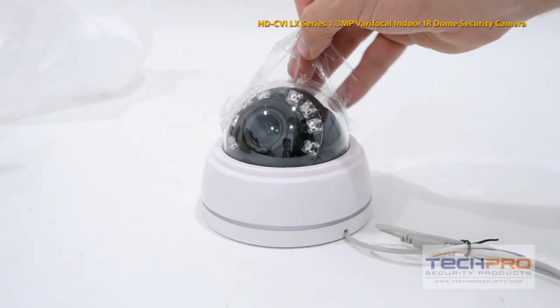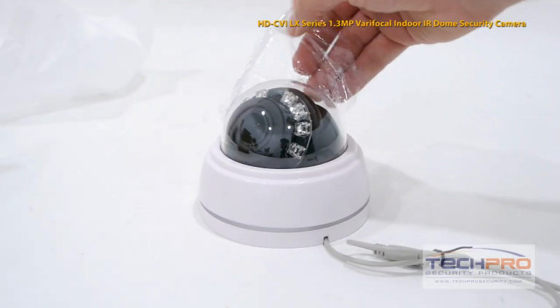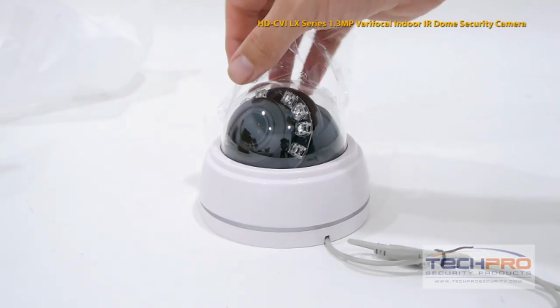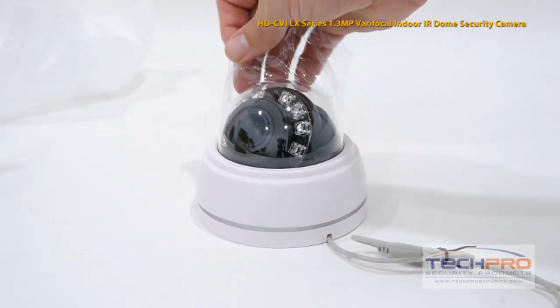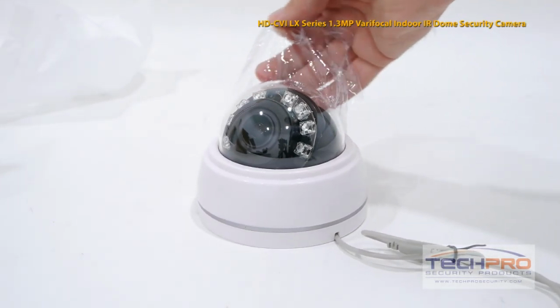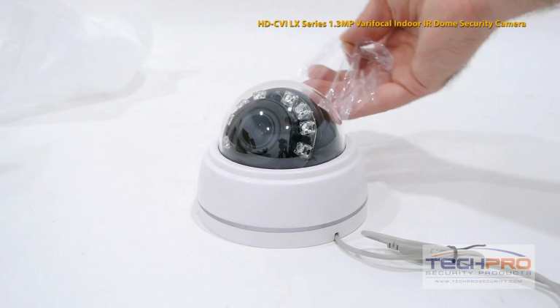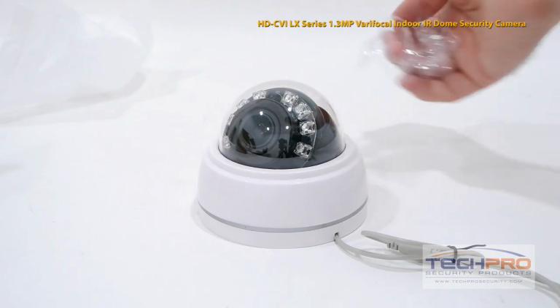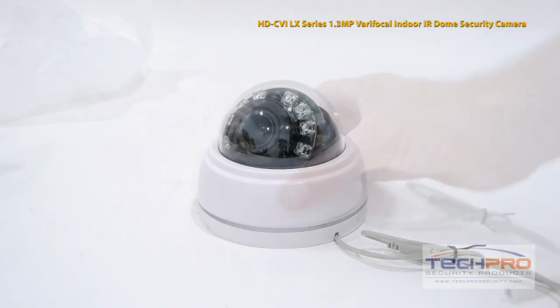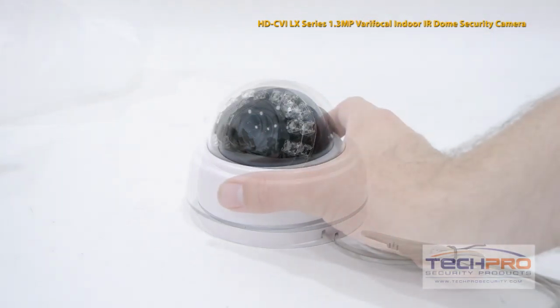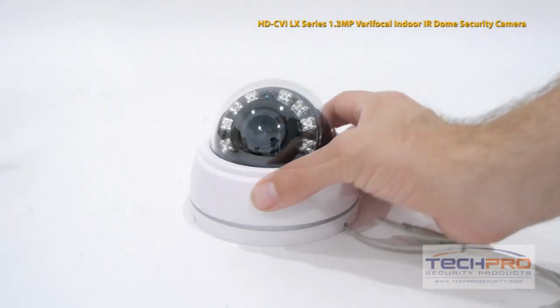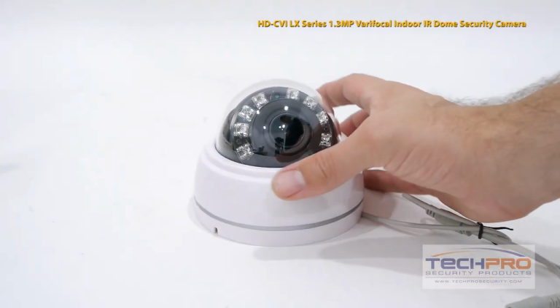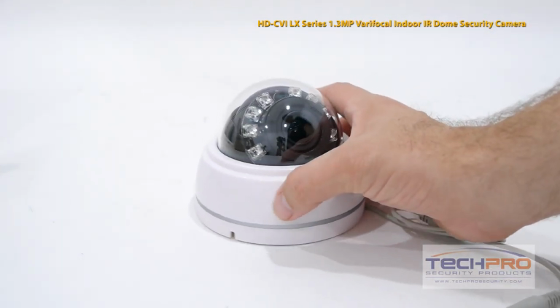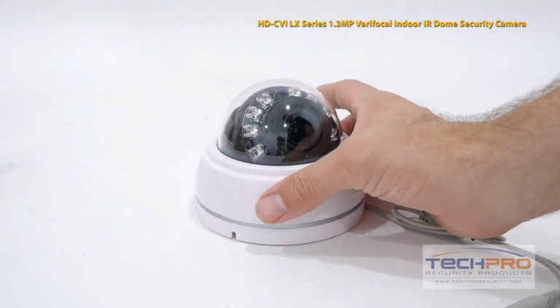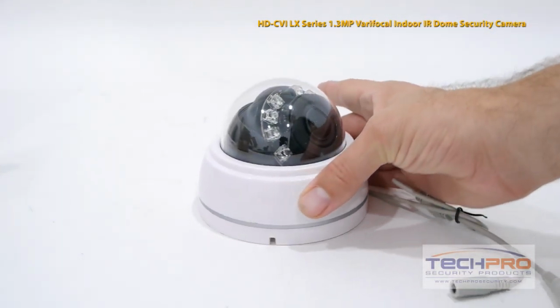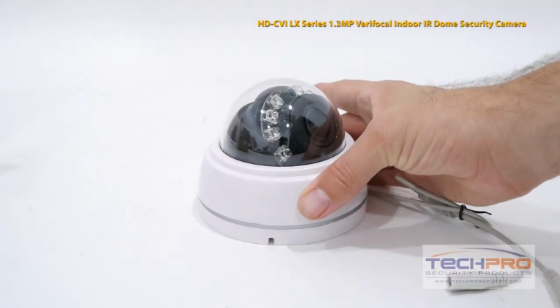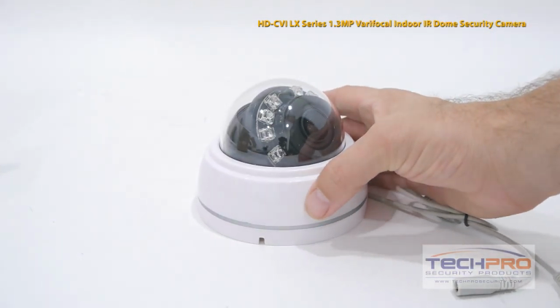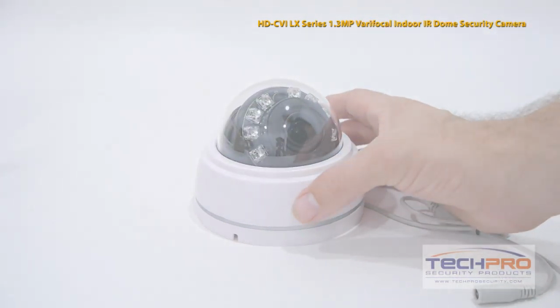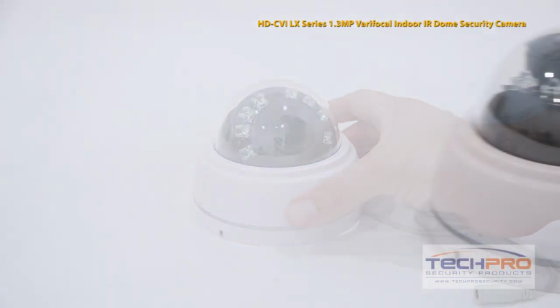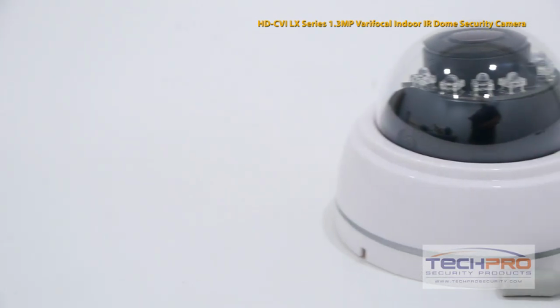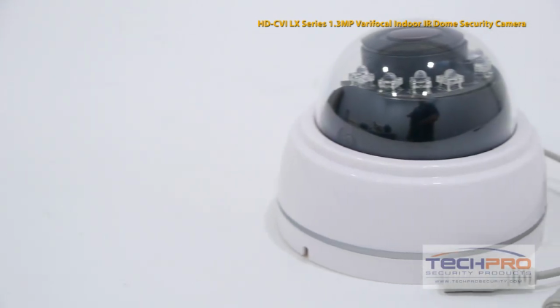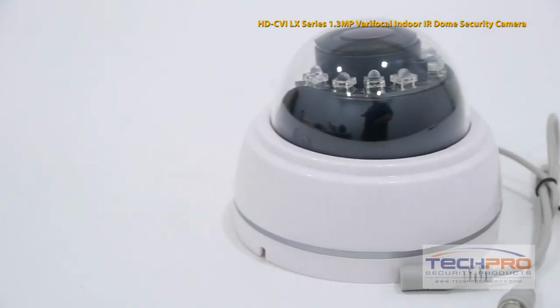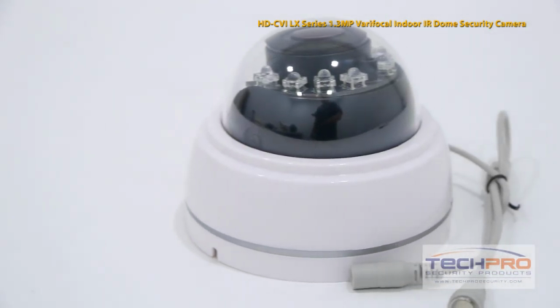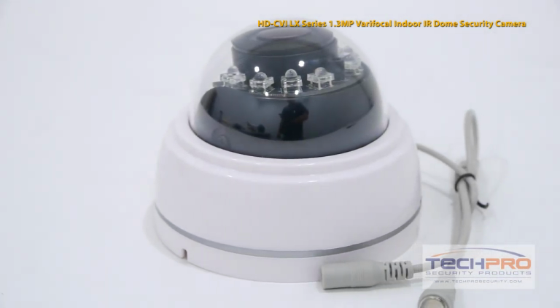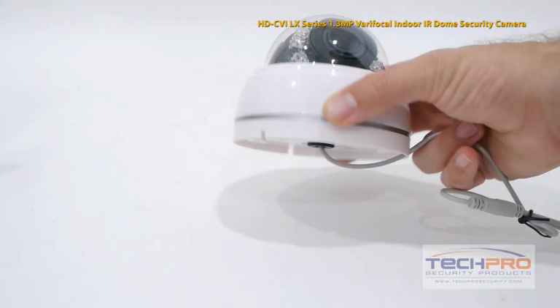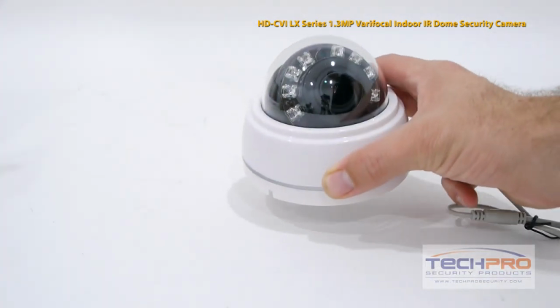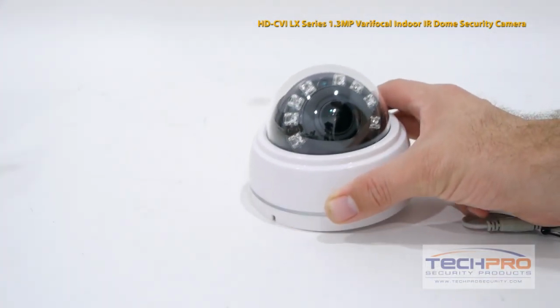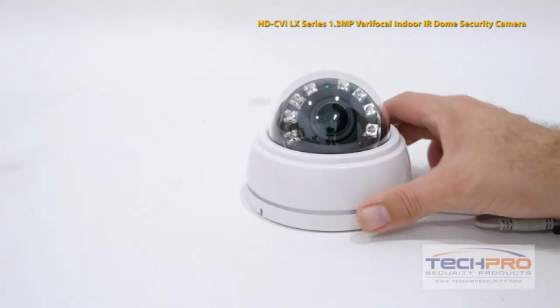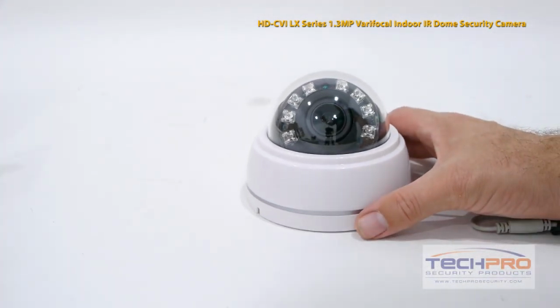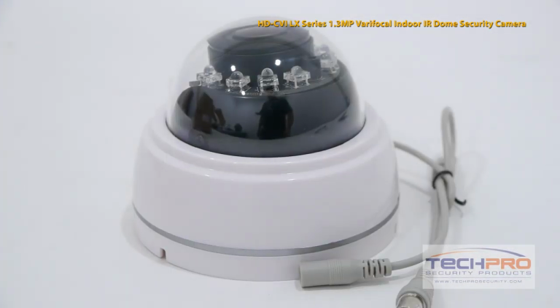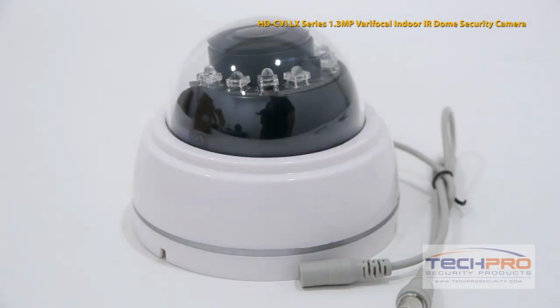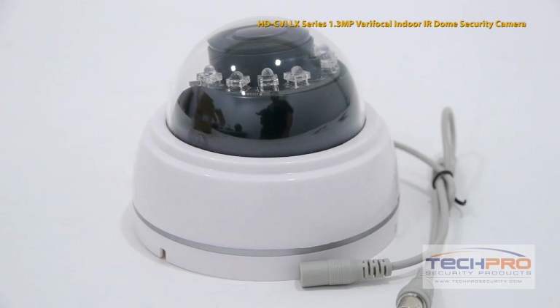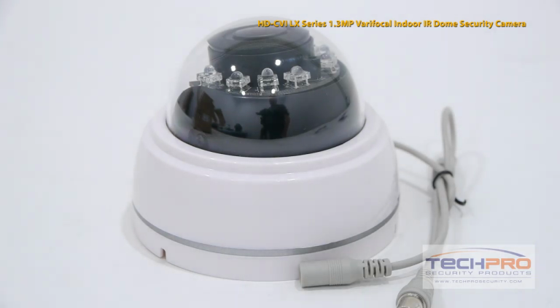This Vandal Dome has a 2.8mm to 12mm varifocal manual zoom lens, so you can either have a wide angle view or zoom in on one particular area. This camera gets up to 100 feet of IR distance at night, giving you a clear, bright view in total darkness.